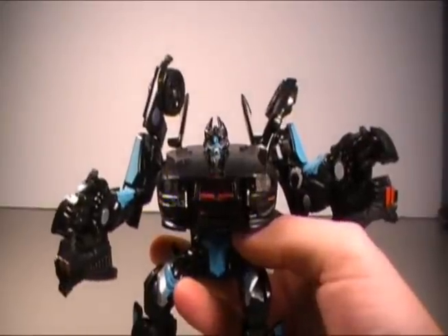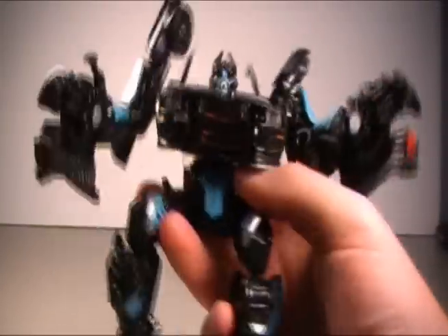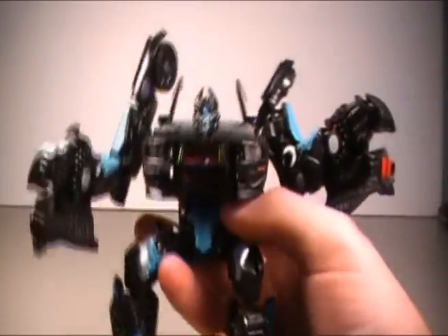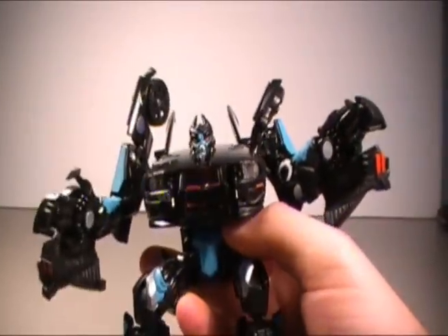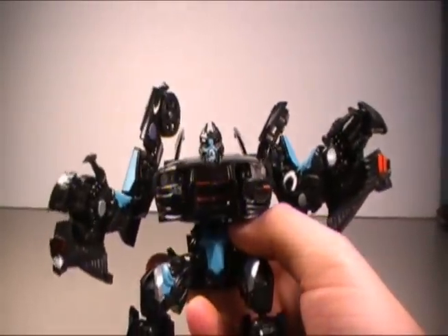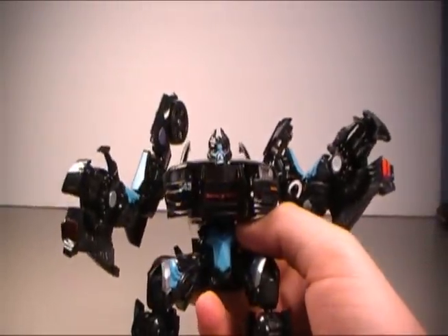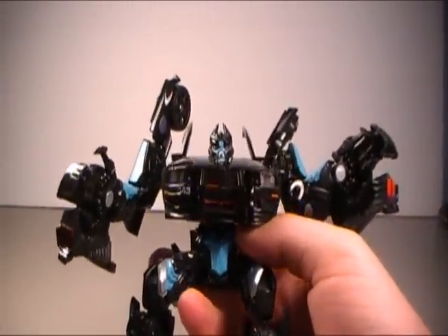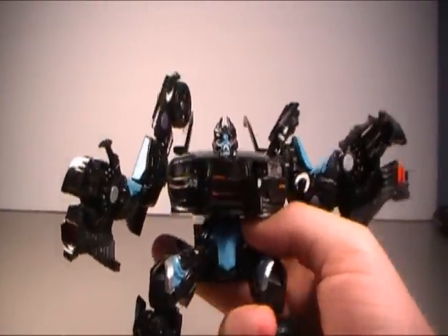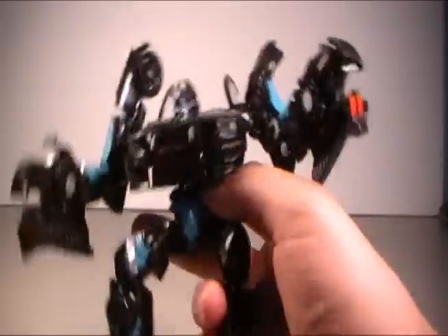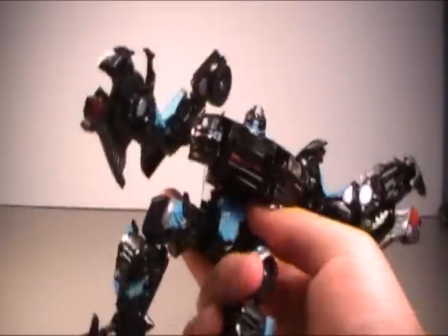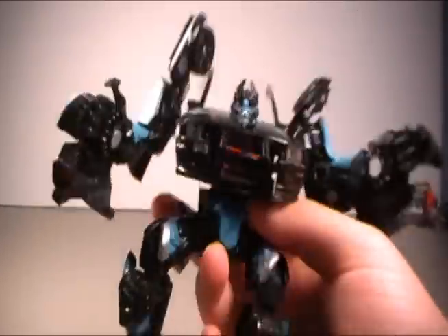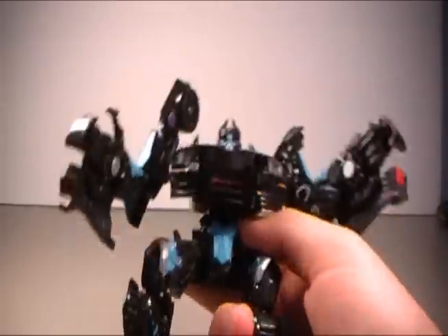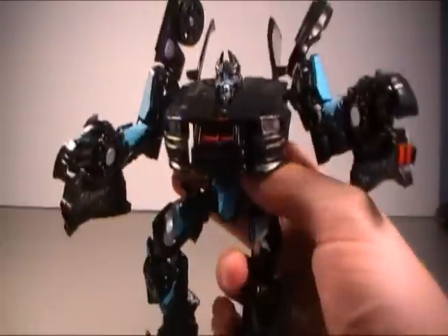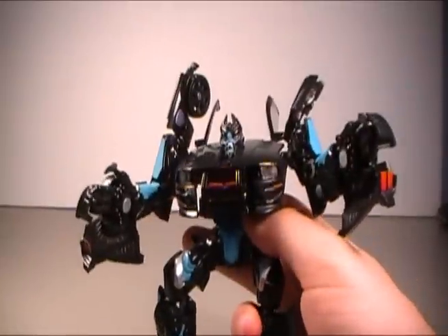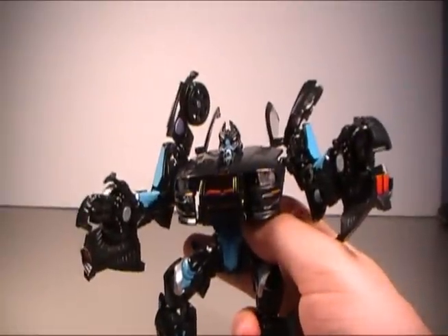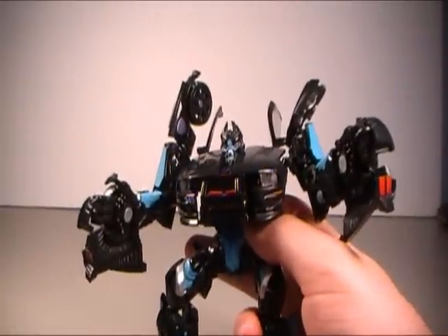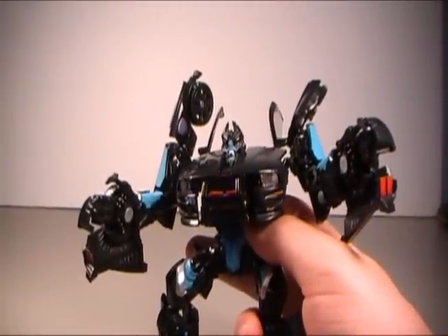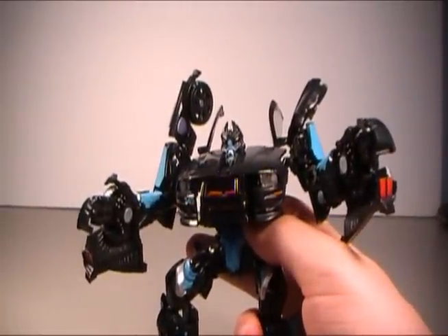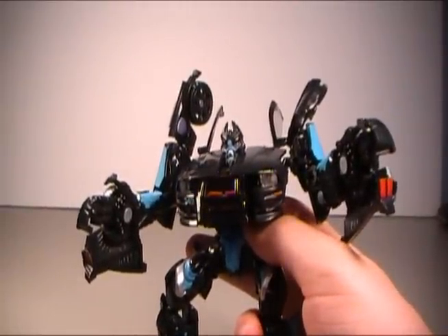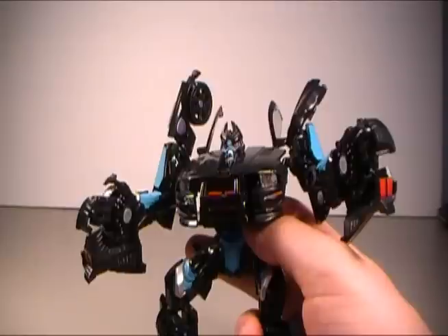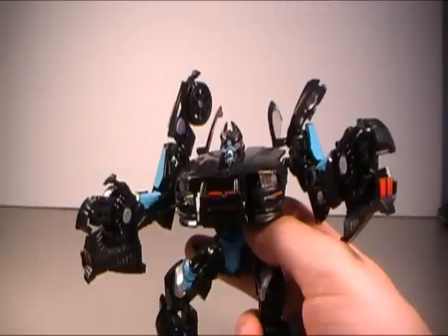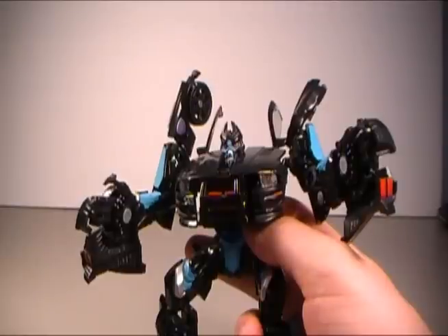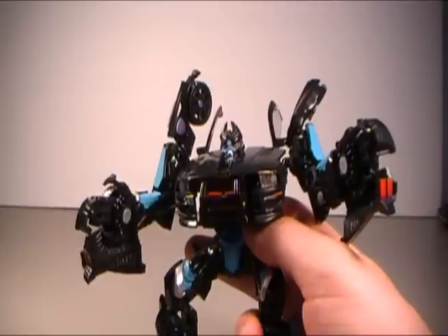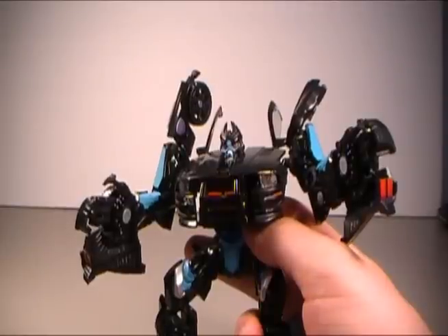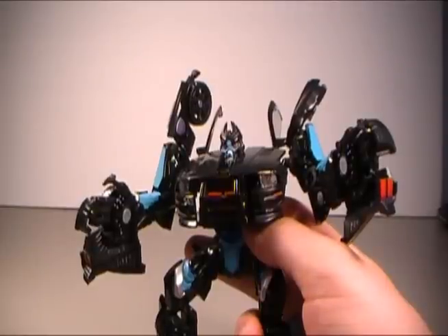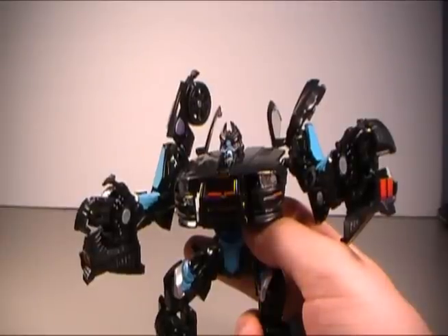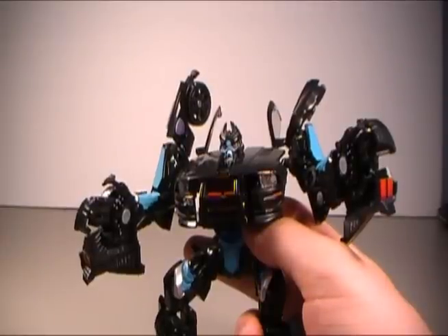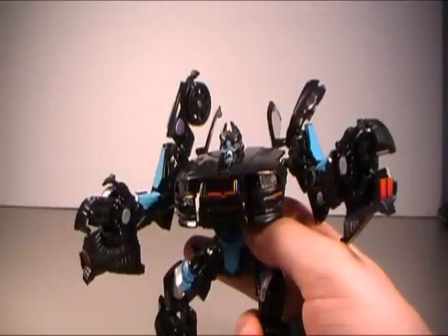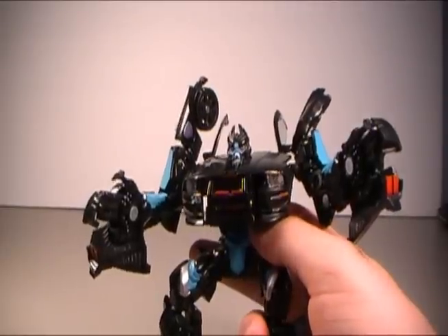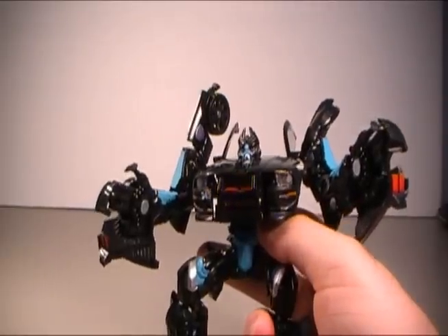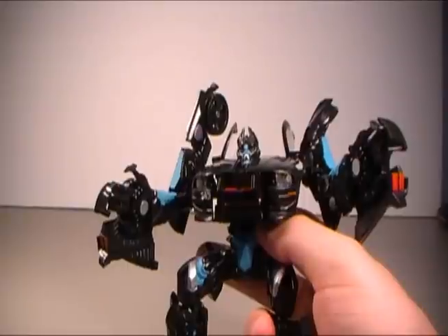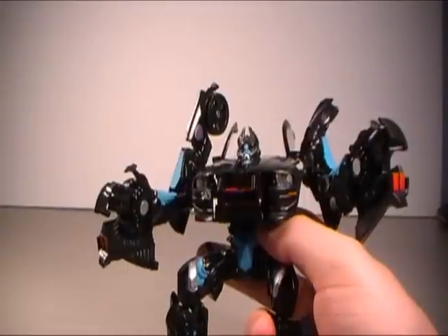Hey kids, look! It's Barricade, the cop car-shaped gorilla! I love bananas! I bet you do! Actually, do gorillas eat bananas? I don't. I'm not sure if I know for sure. Off to Wikipedia to find out!